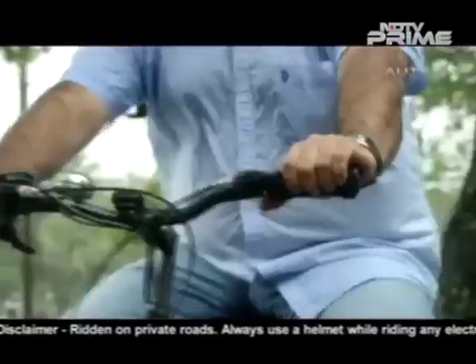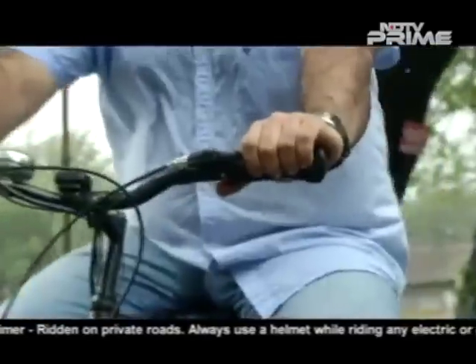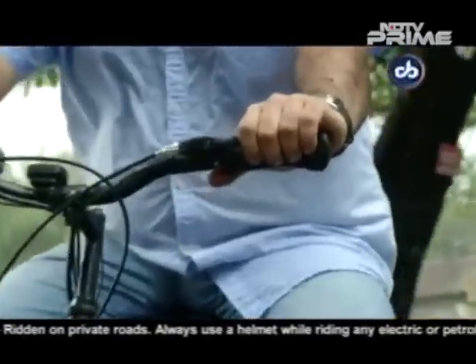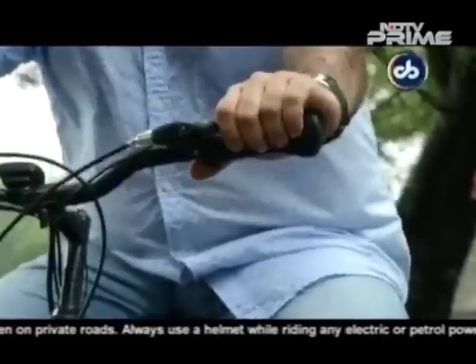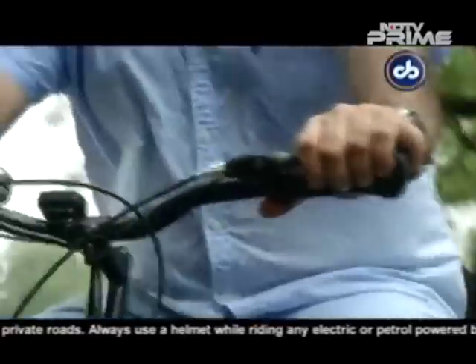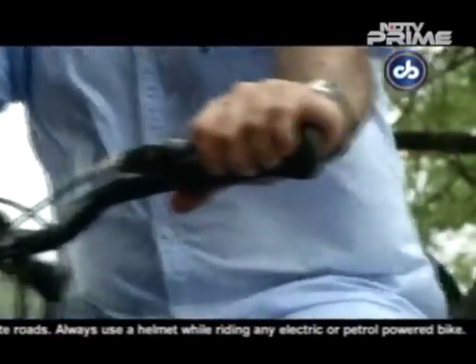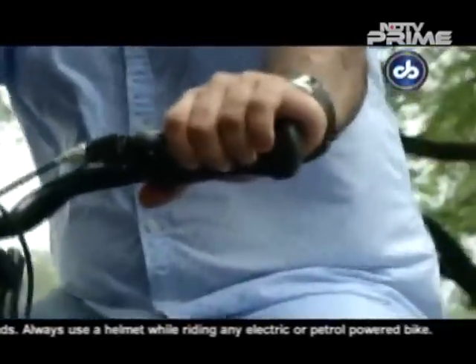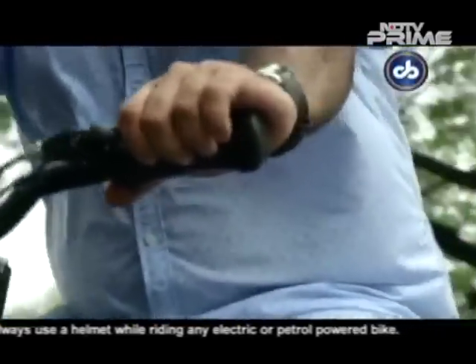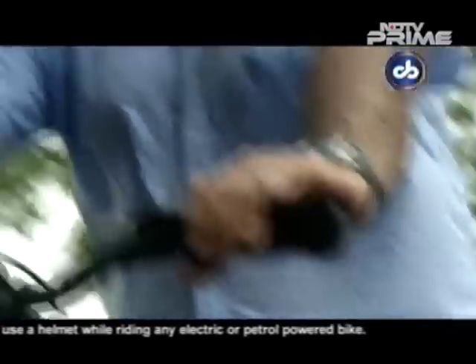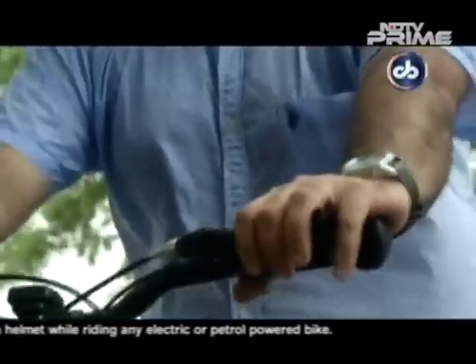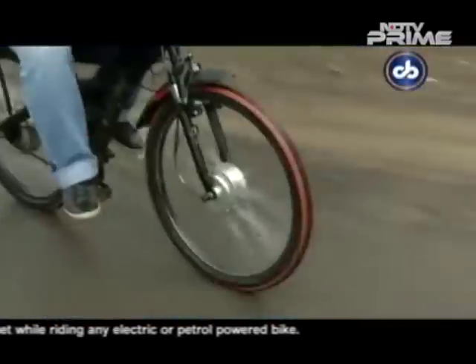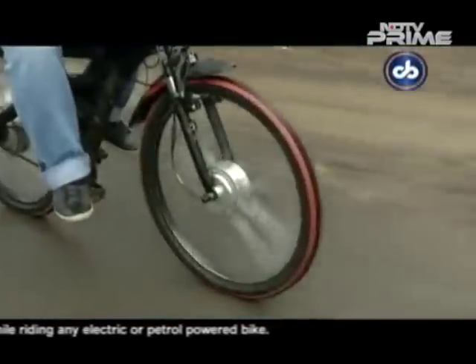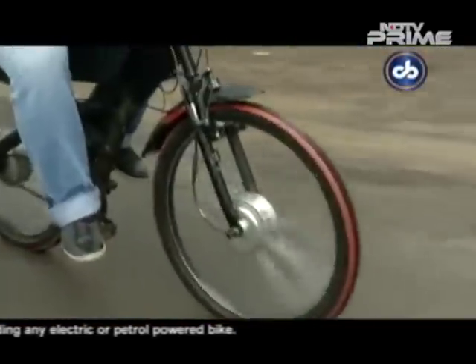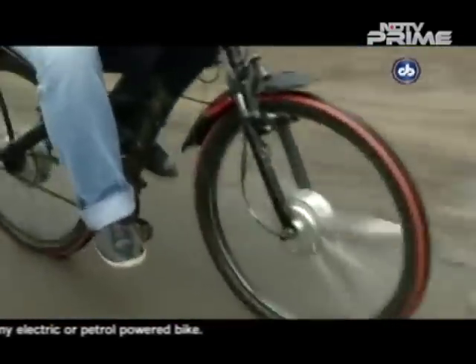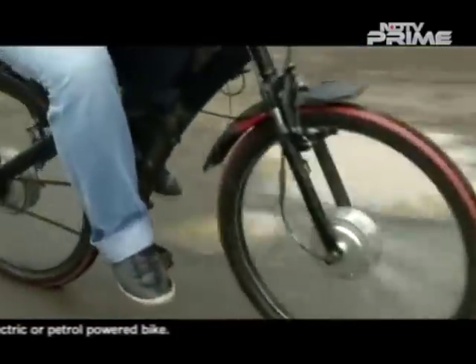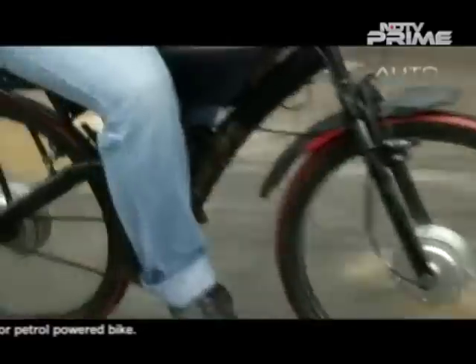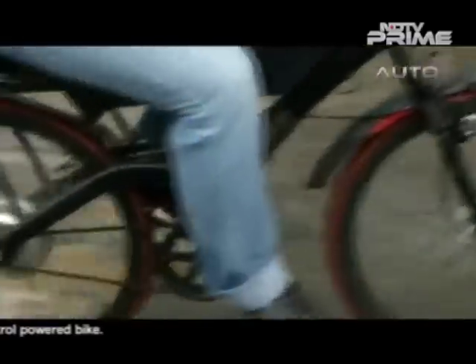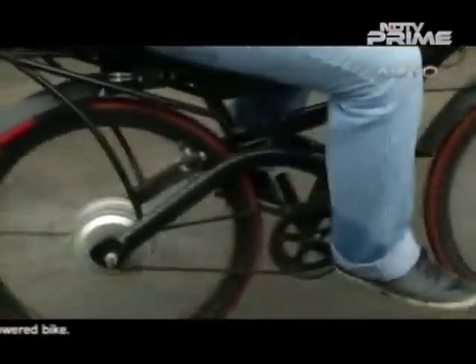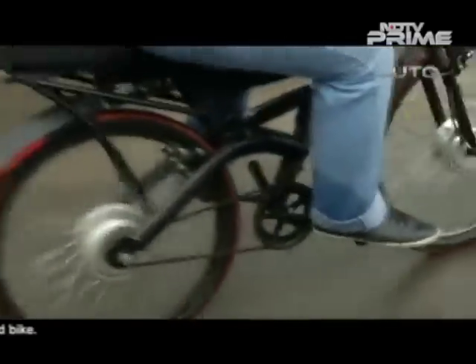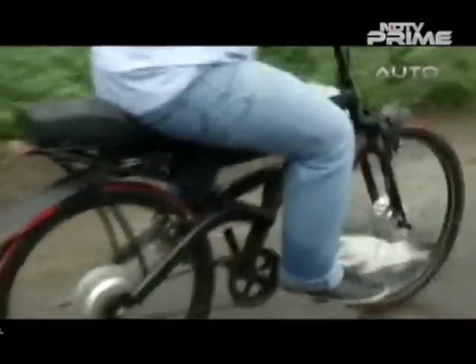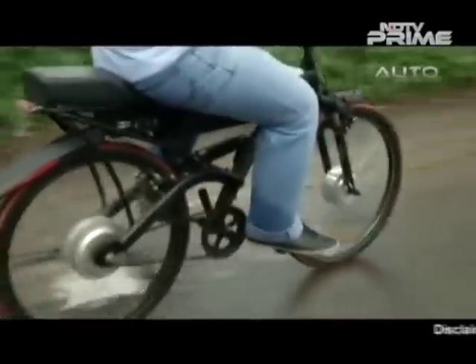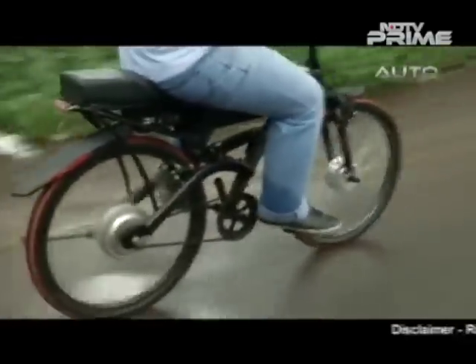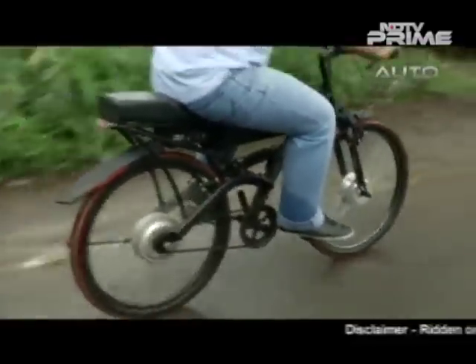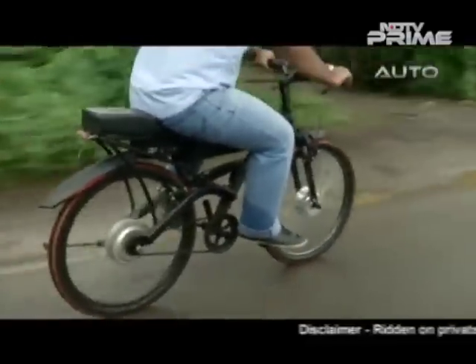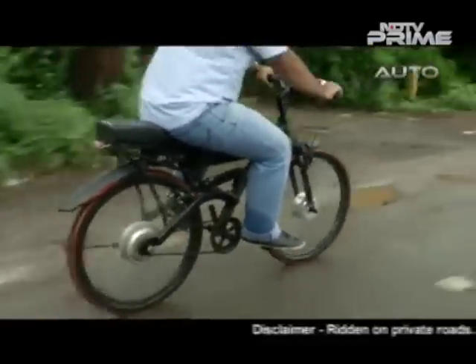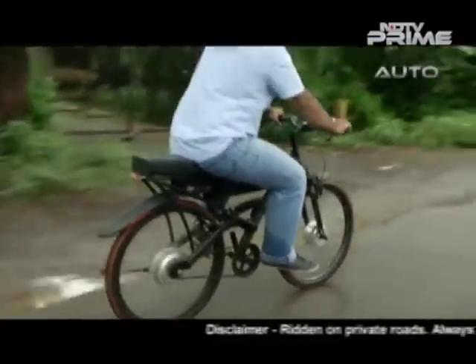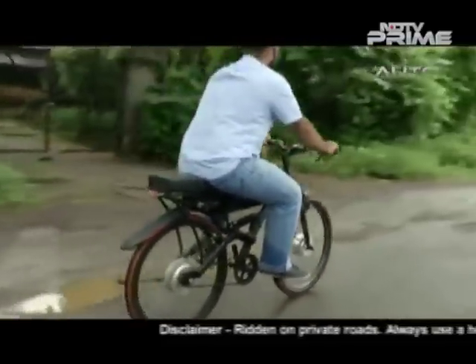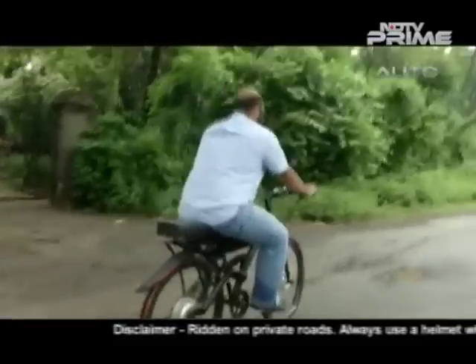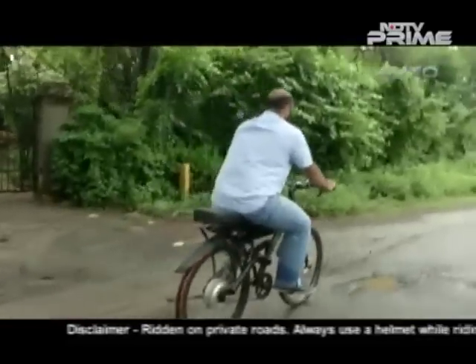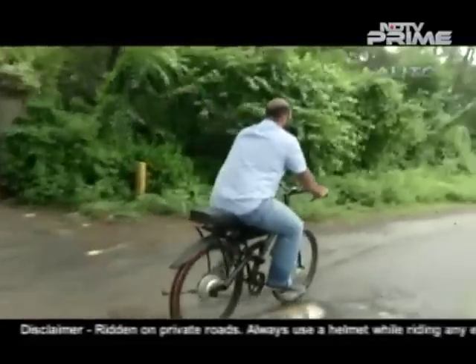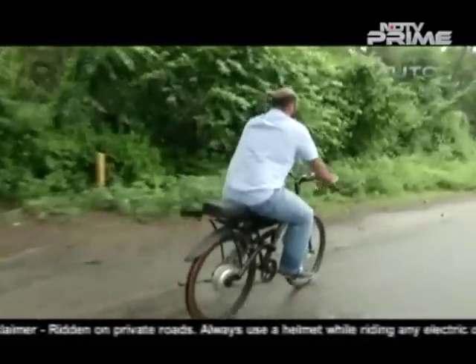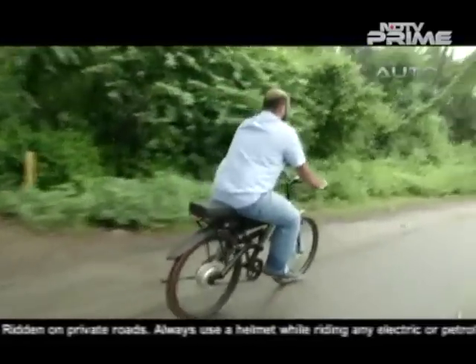What makes it unique is the fact that it can actually self-charge while on the move, and it is front-wheel drive. The batteries send power to the front wheel, while the rear wheel is fitted with an ultra-low friction generator that charges the second battery pack while on the move.